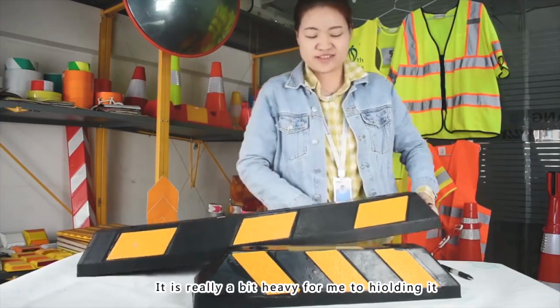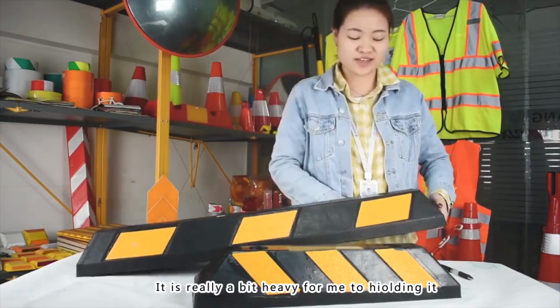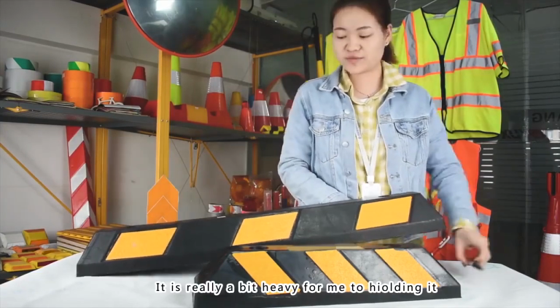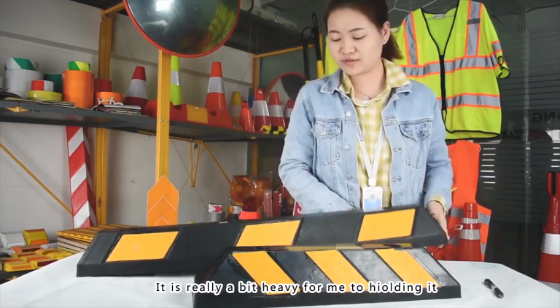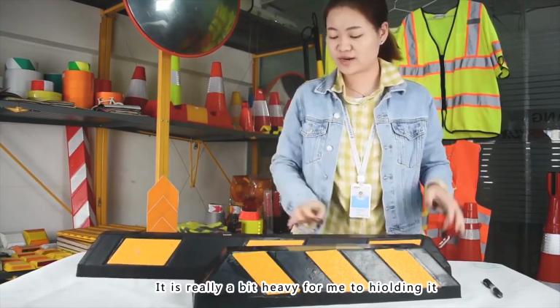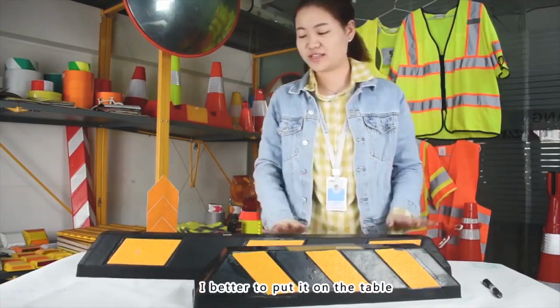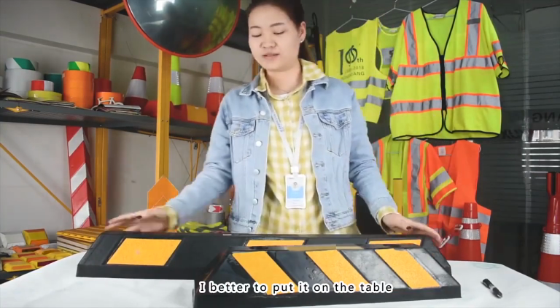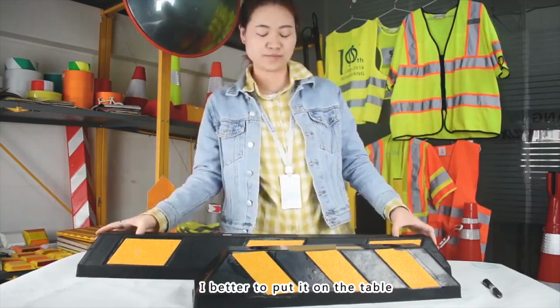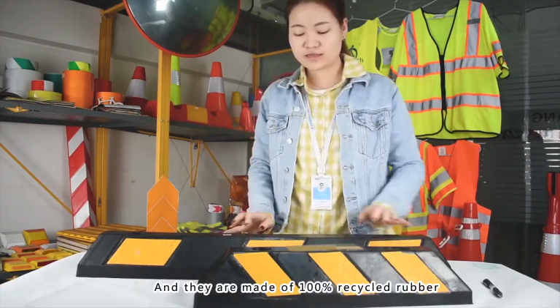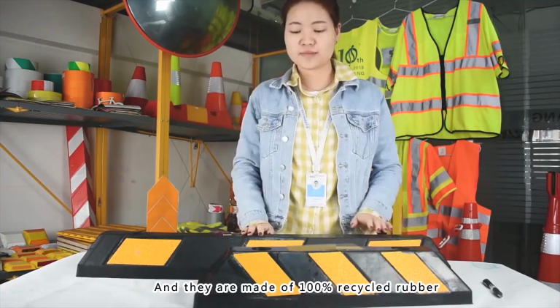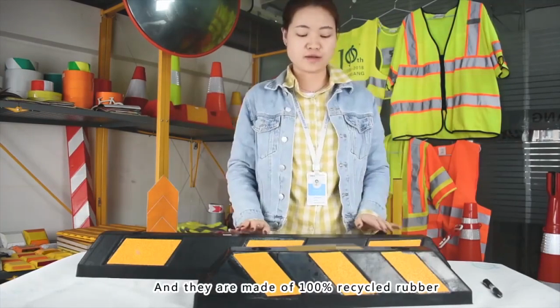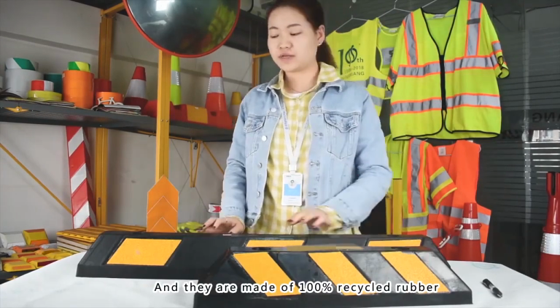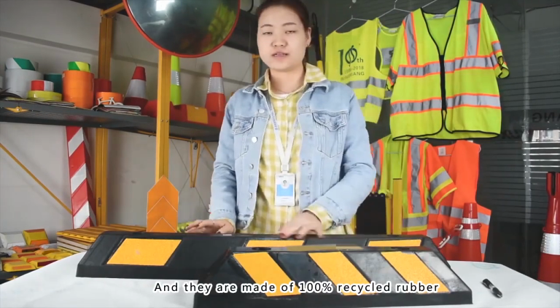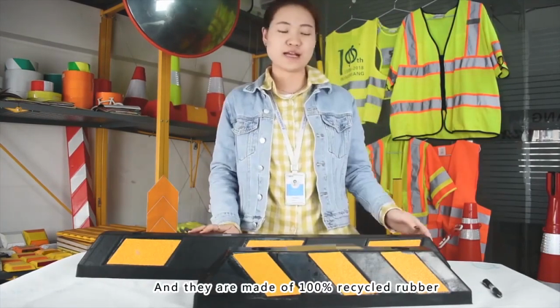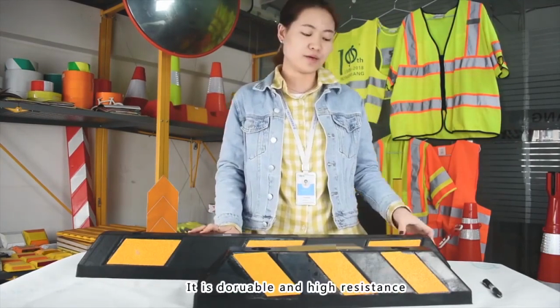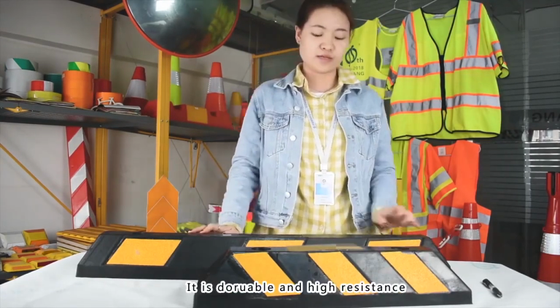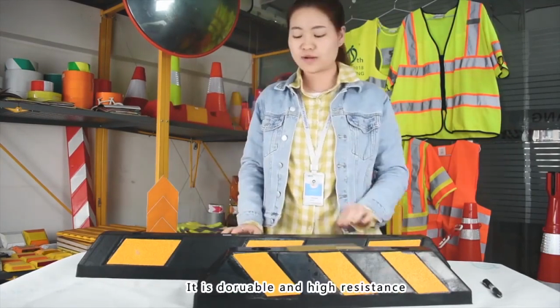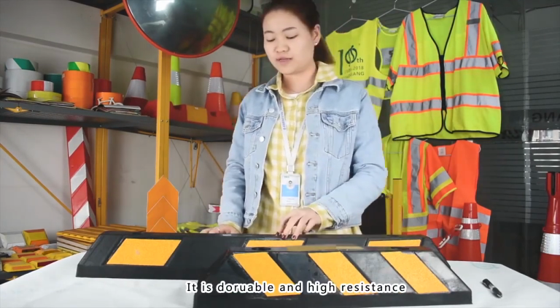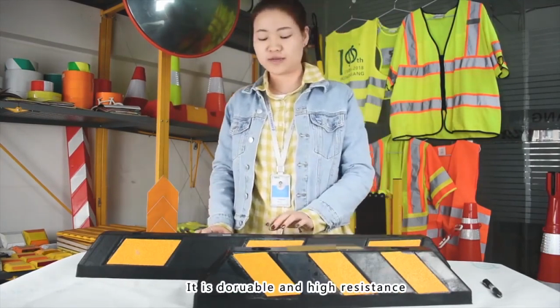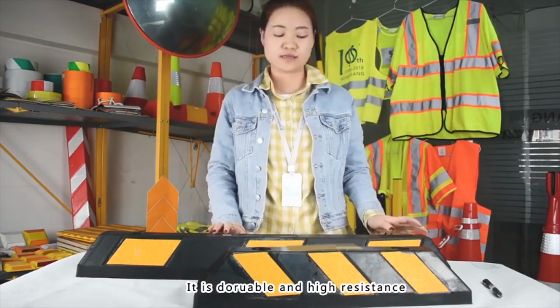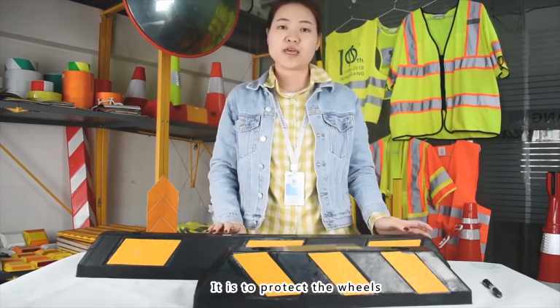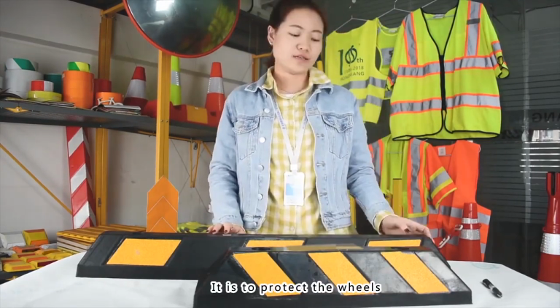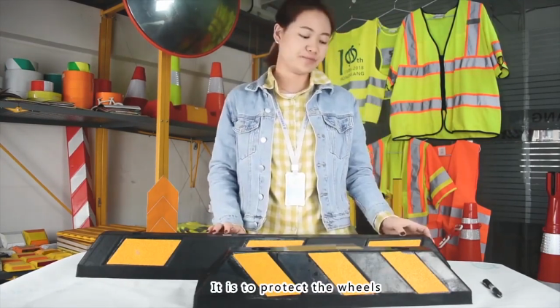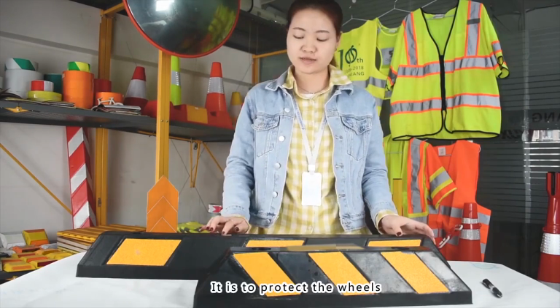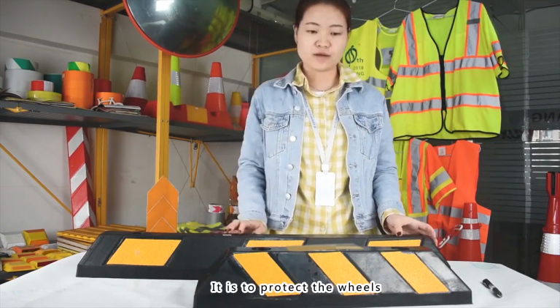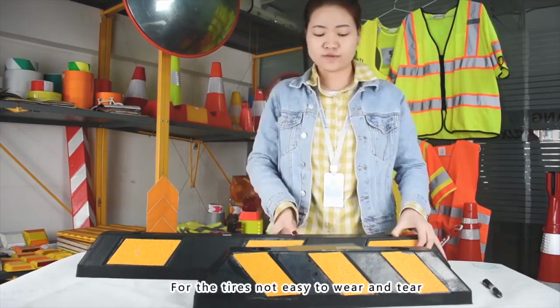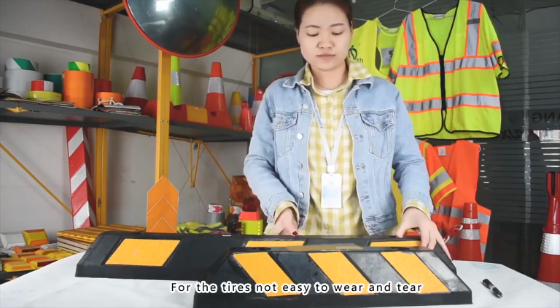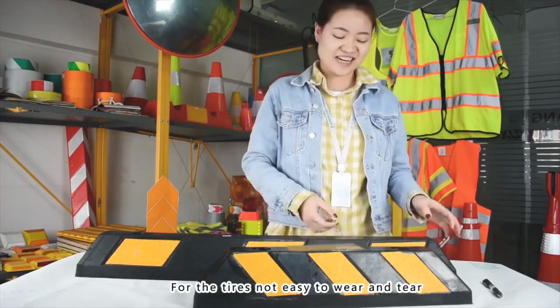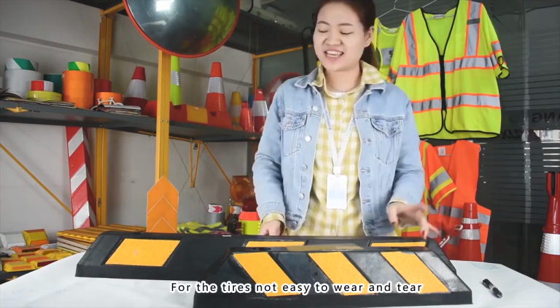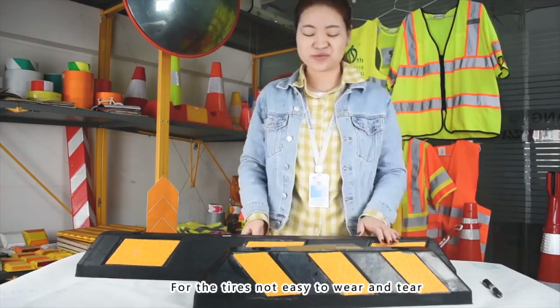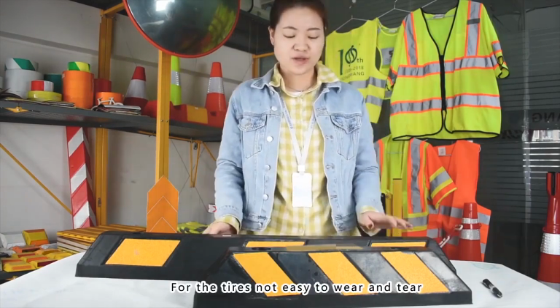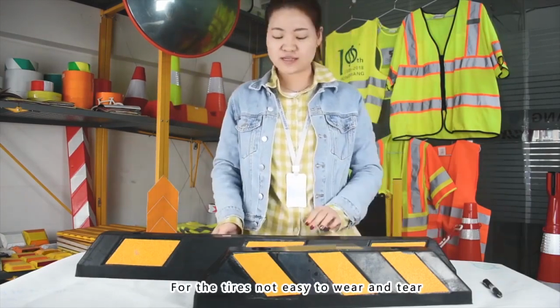It's really difficult to put it on the table. They are made of 100% recycled rubber — it's durable and with high resistance. It's to protect the wheels; for the tires, it's not easy to wear and tear.